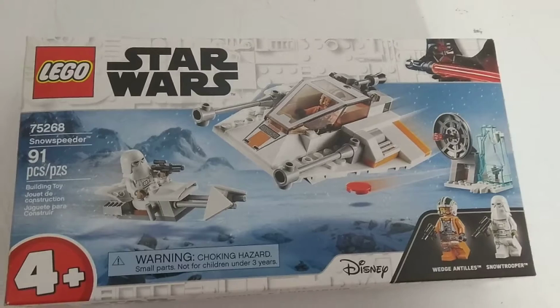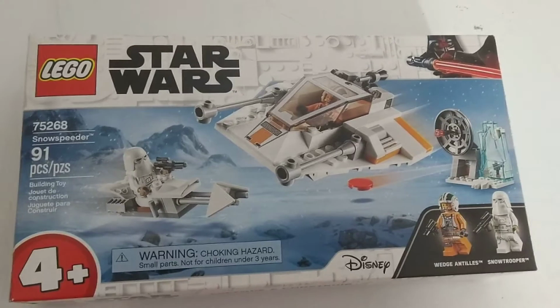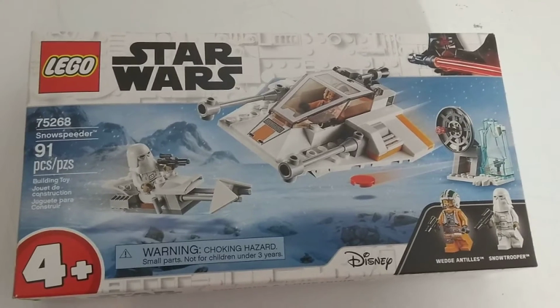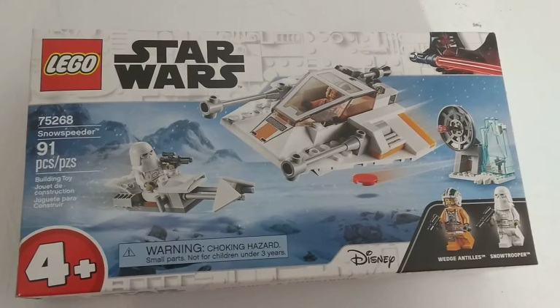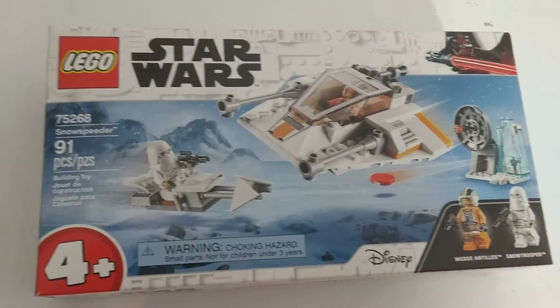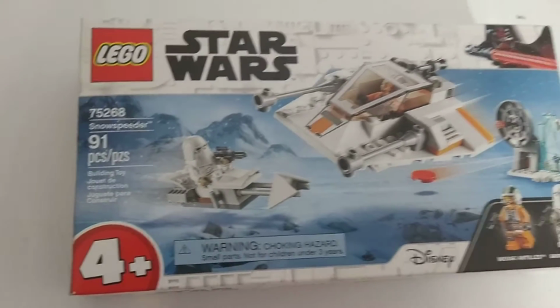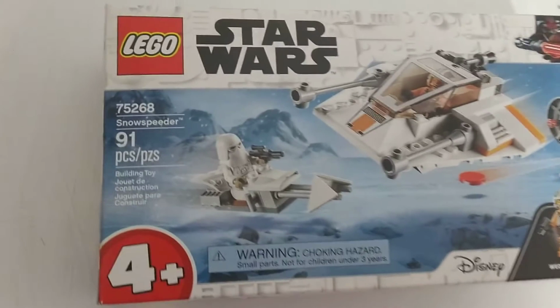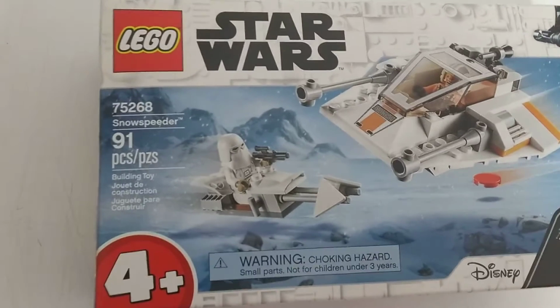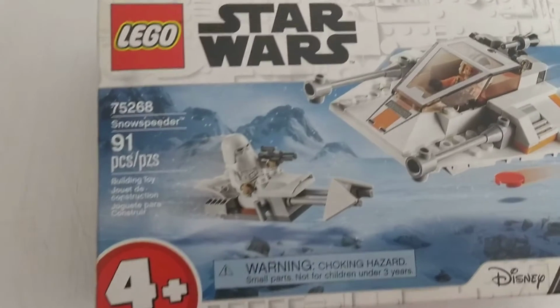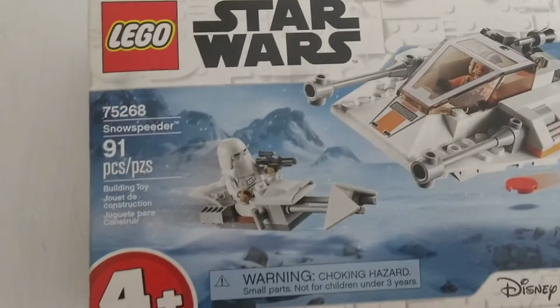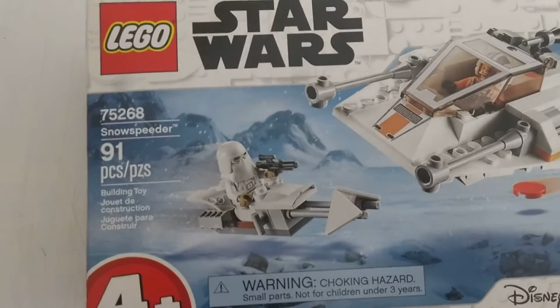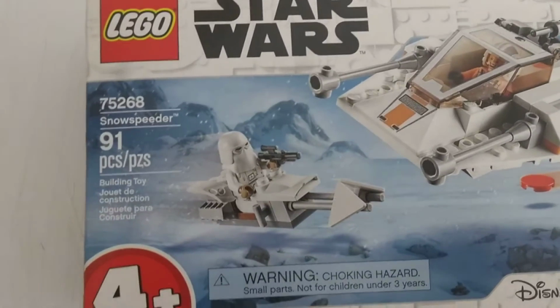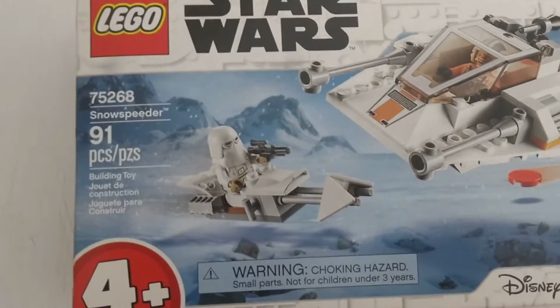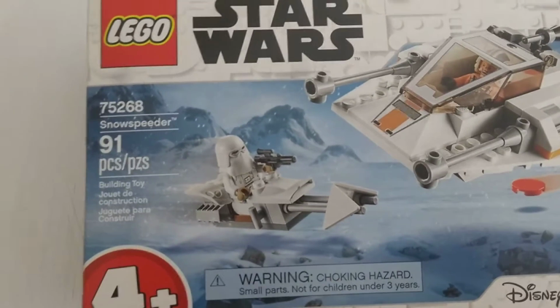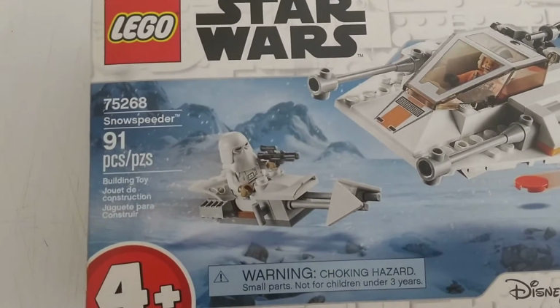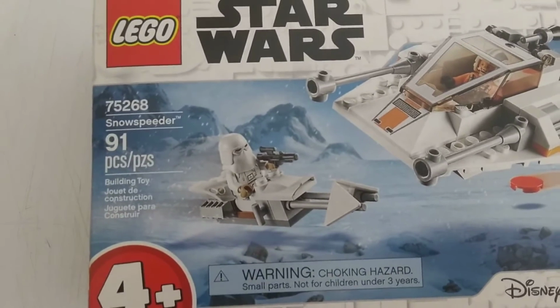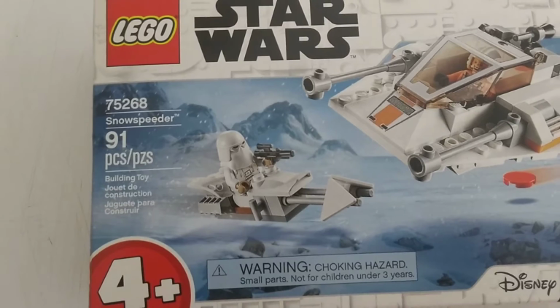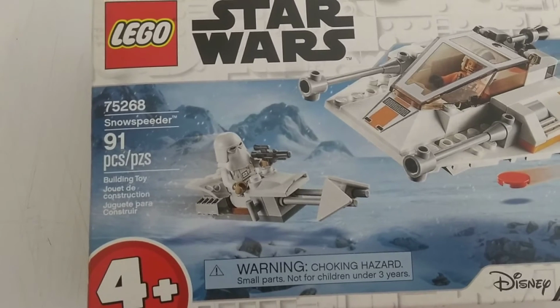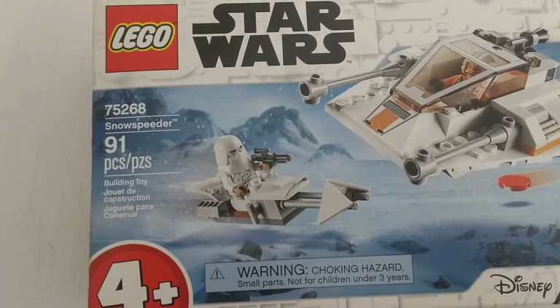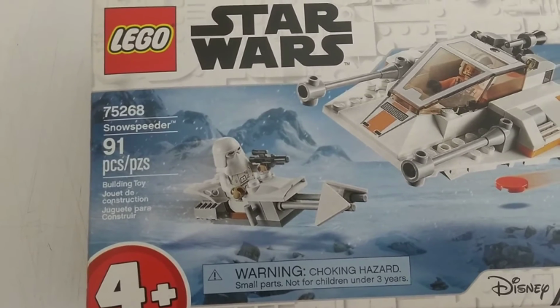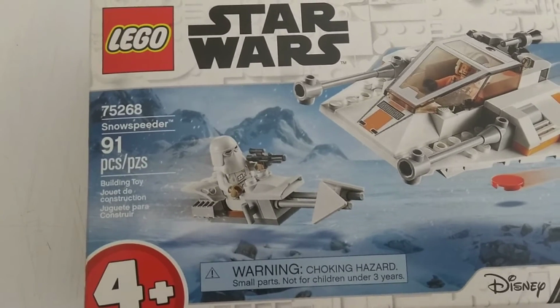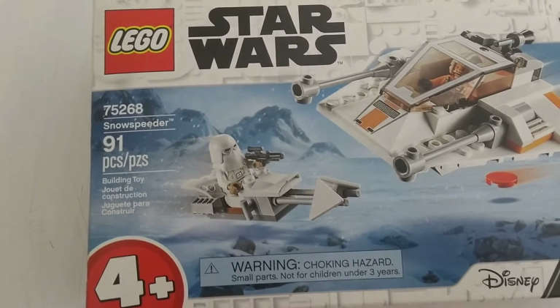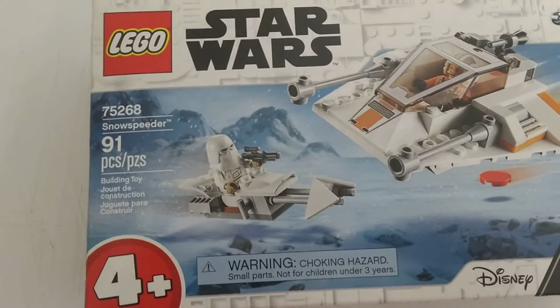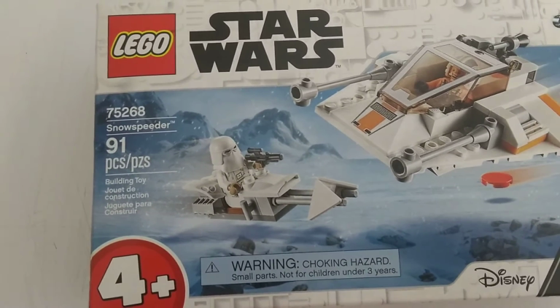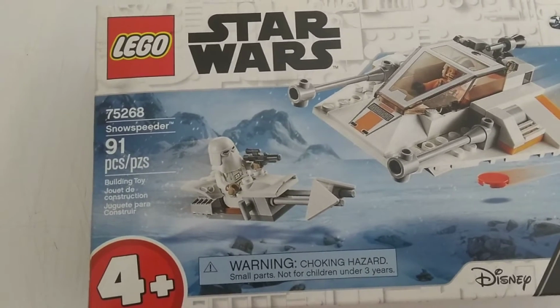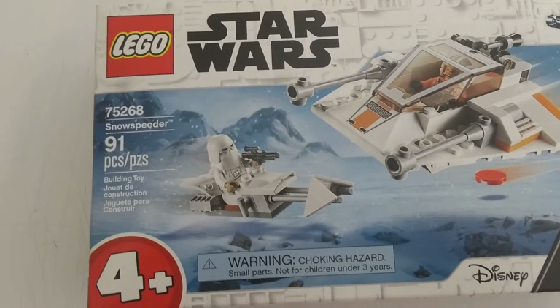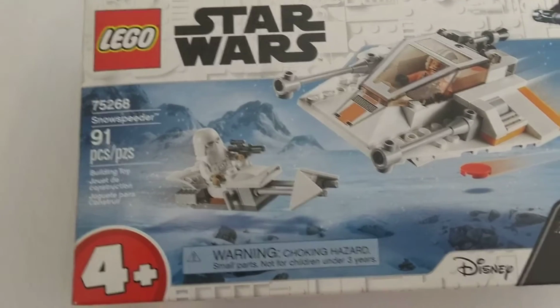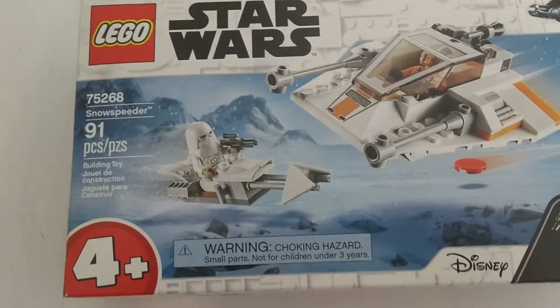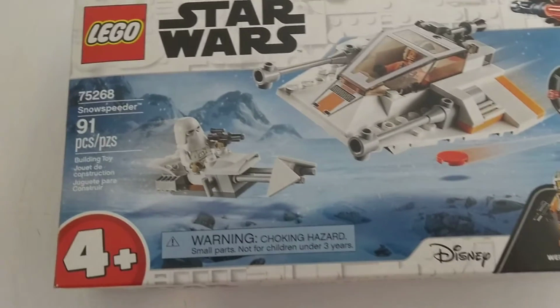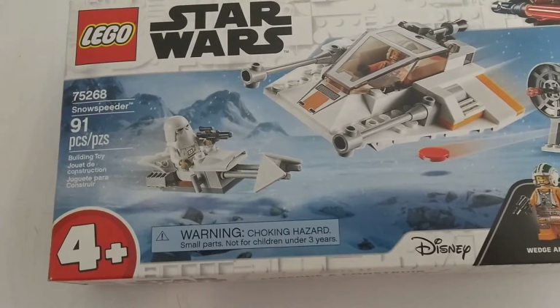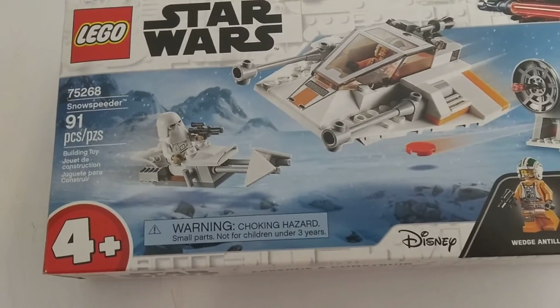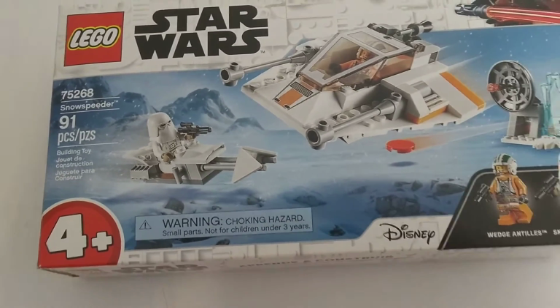Hey guys, it's Ciccola Ormat and today I wanted to review this LEGO set. It's 75268, the Snow Speeder with 91 pieces and it's age 4 plus.